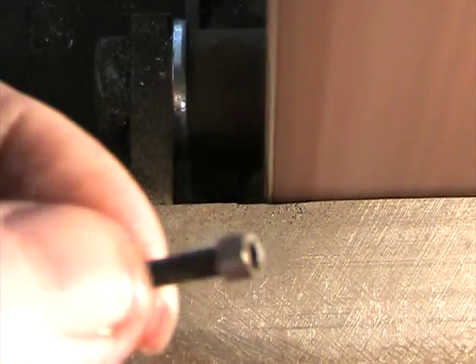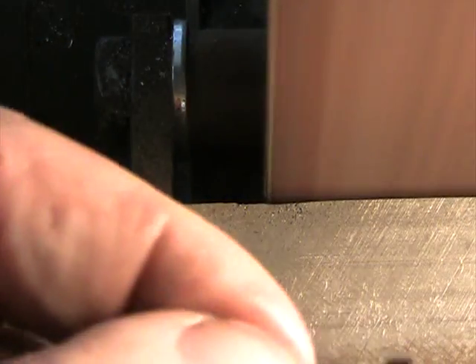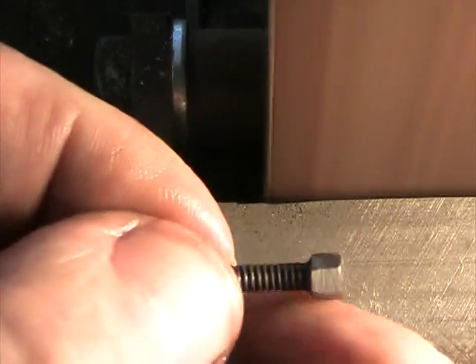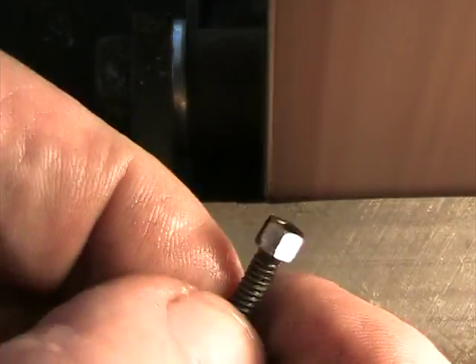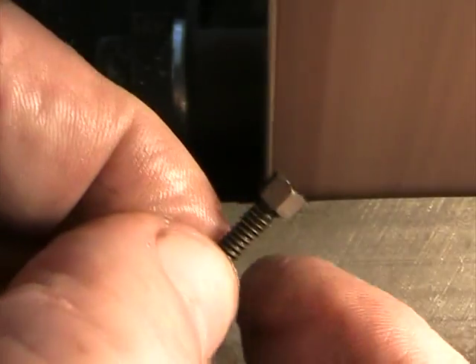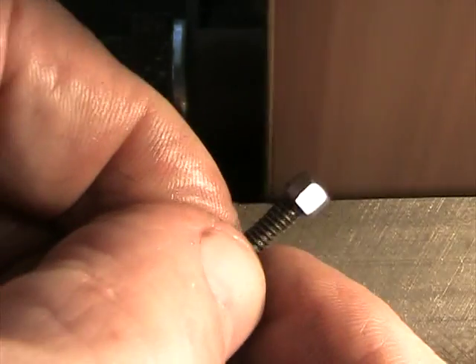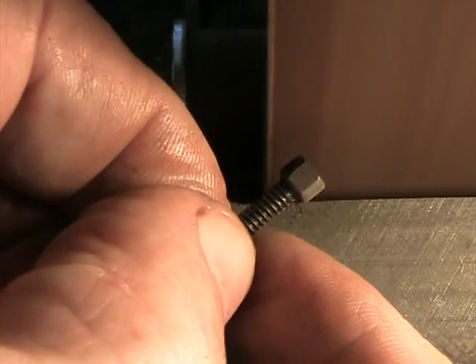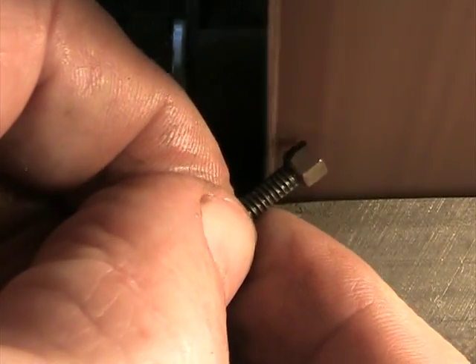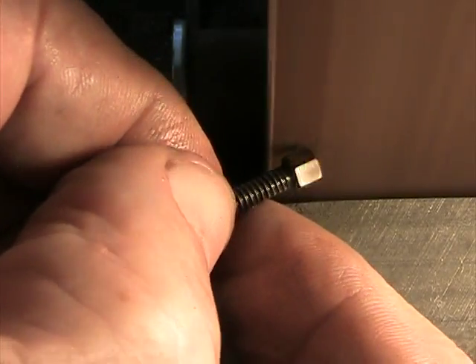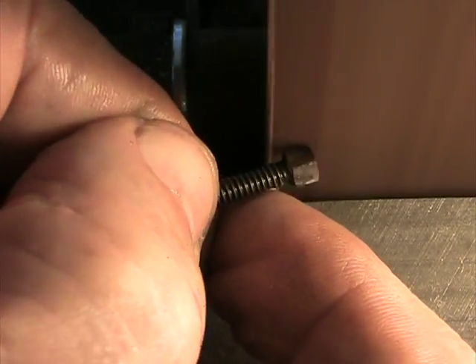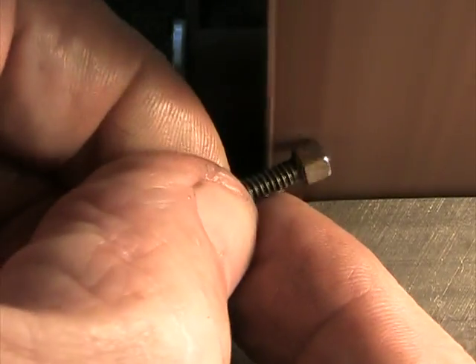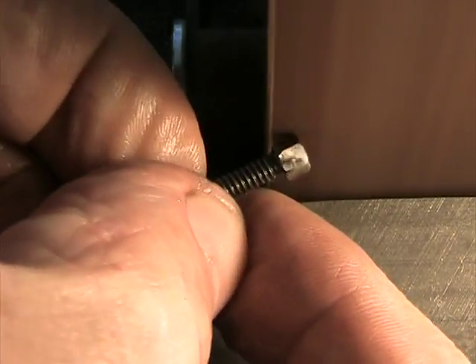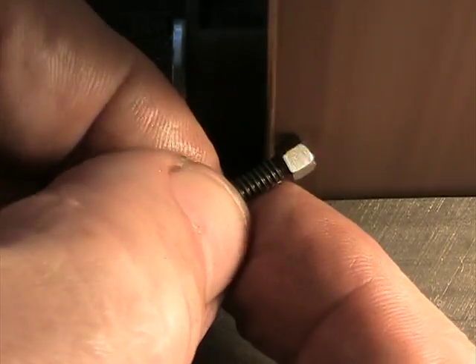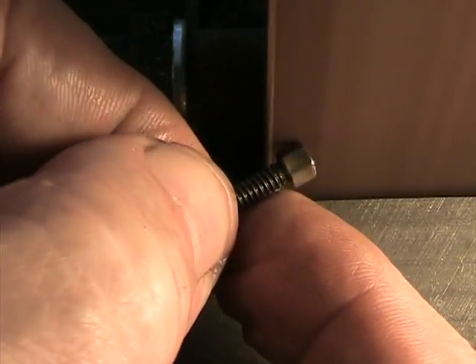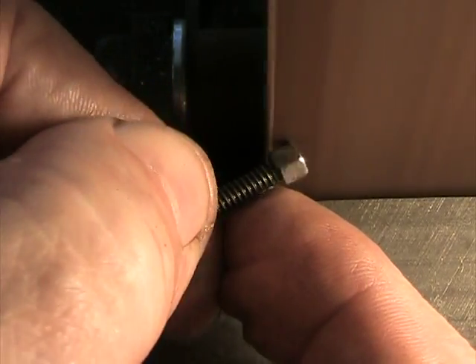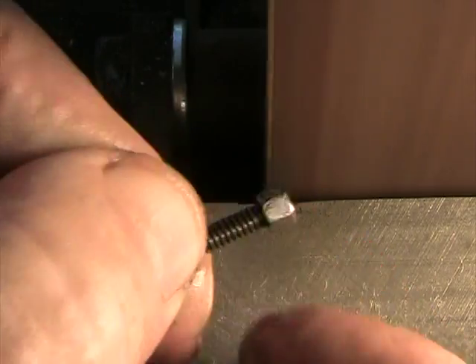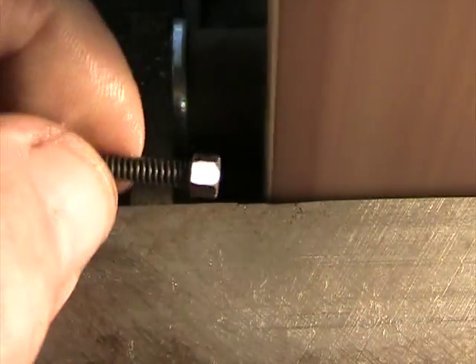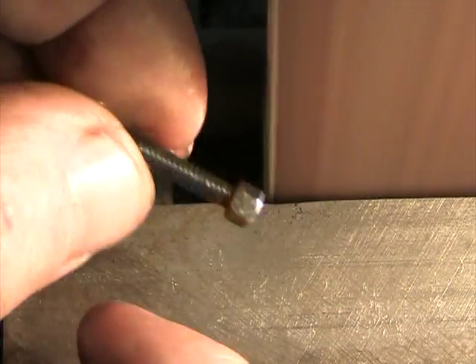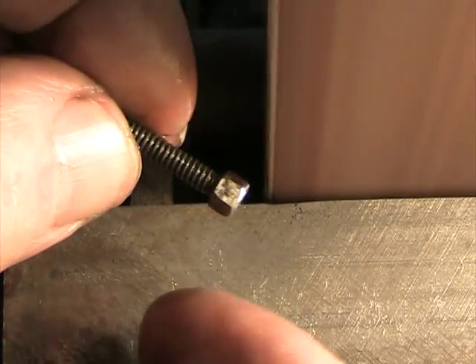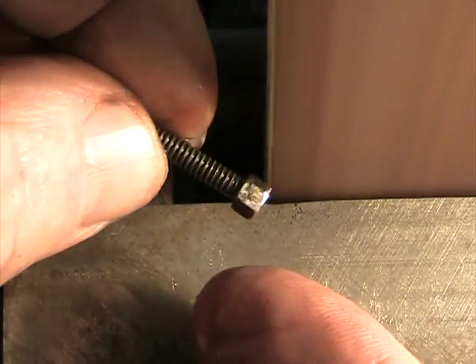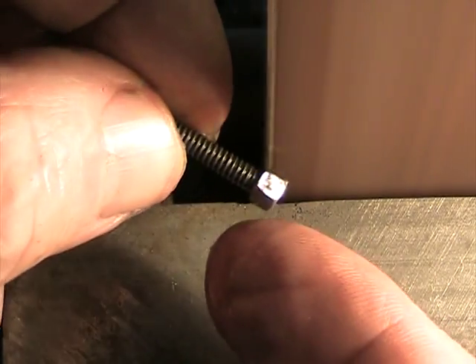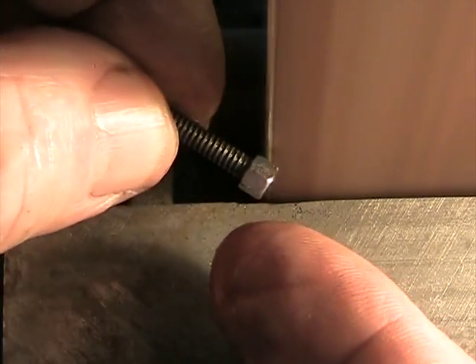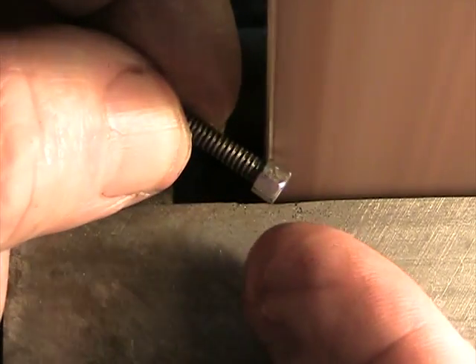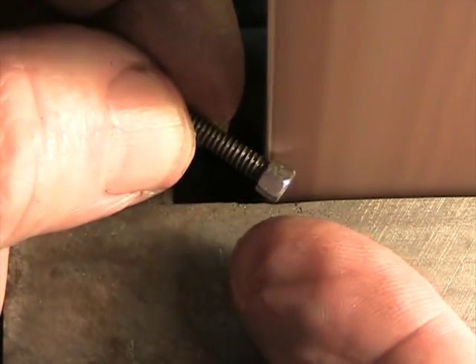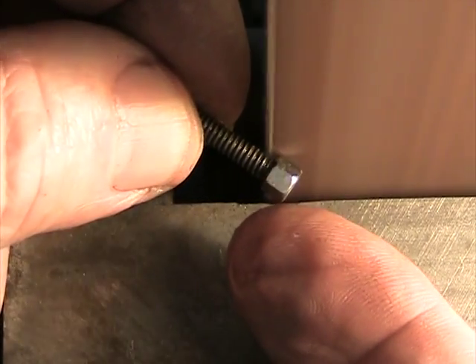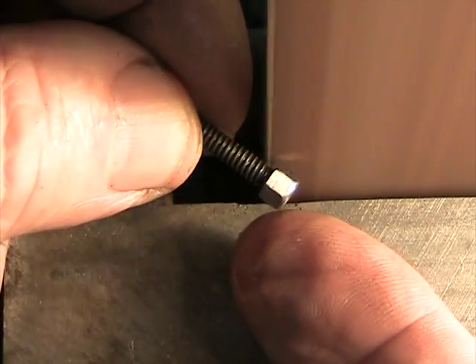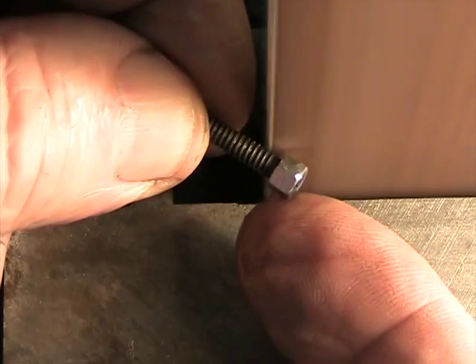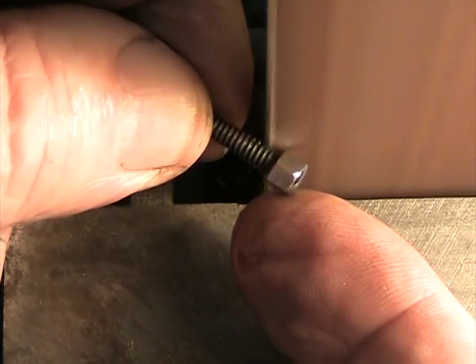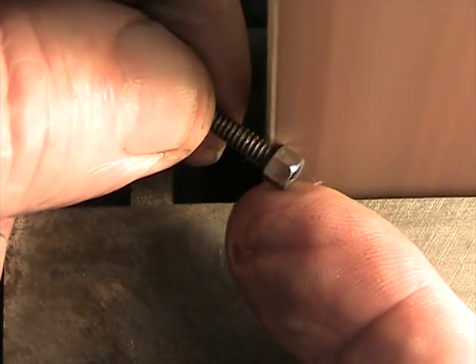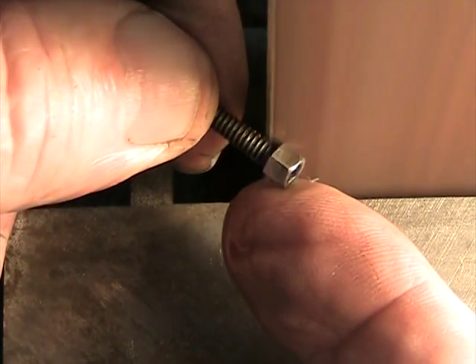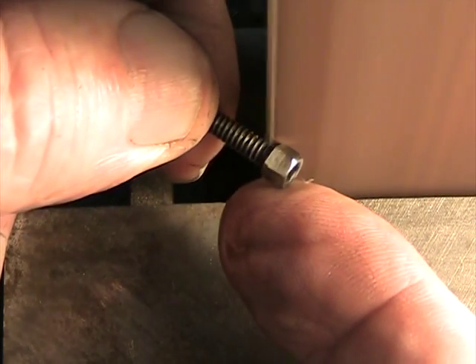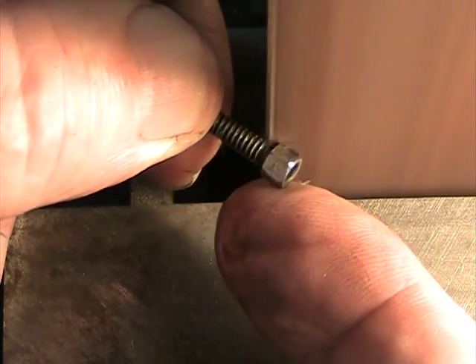Now I will simply round off the top a little bit by very lightly touching it to the sandpaper as I turn it, and the same on the bottom. Keep your fingers away from that belt because it'll take off a fair amount of skin pretty quick.